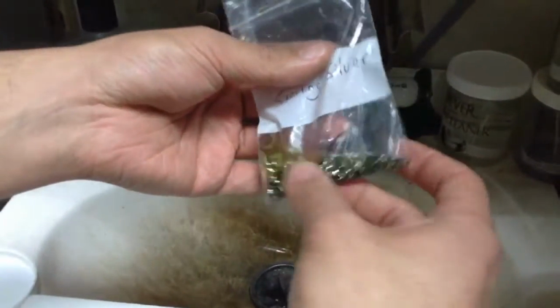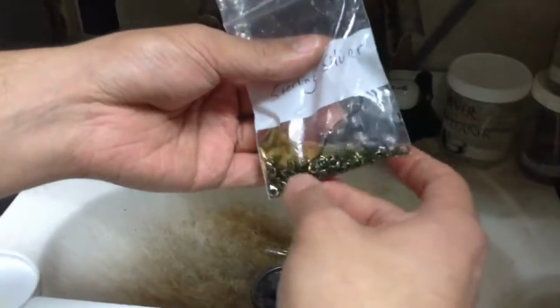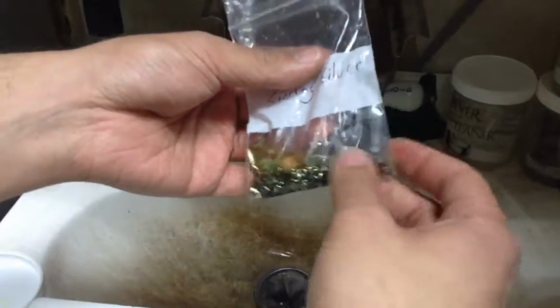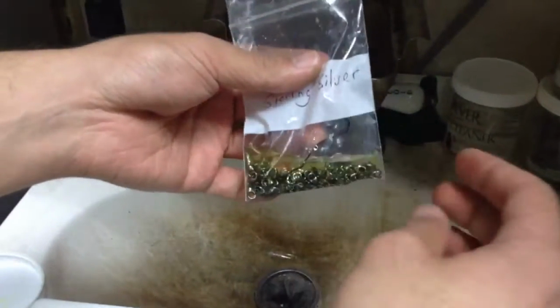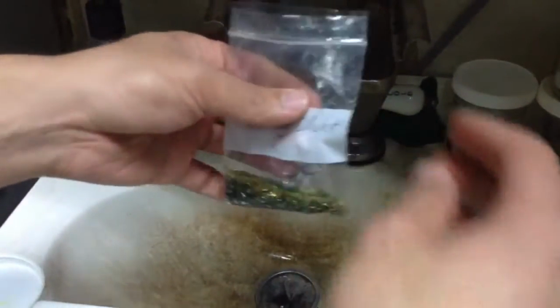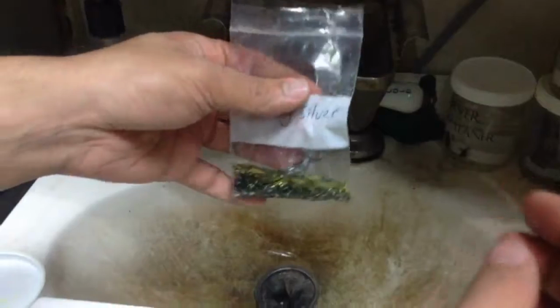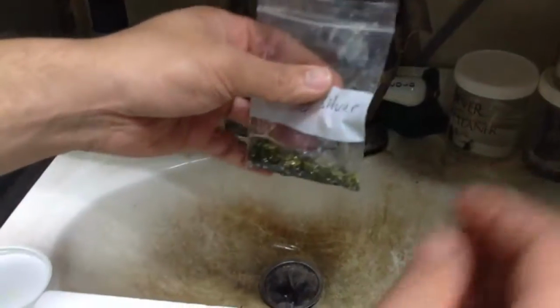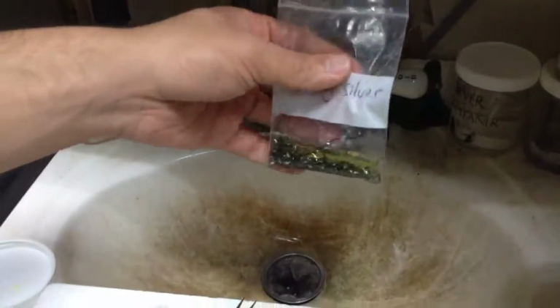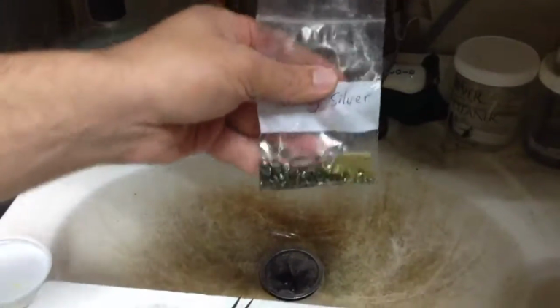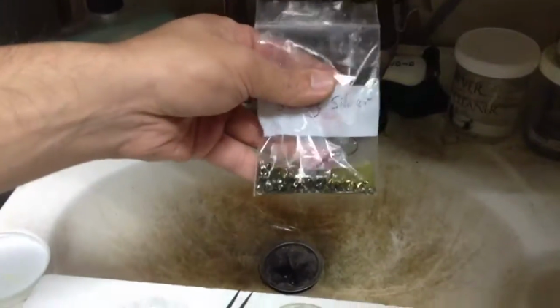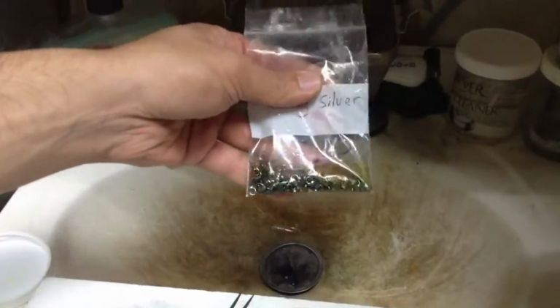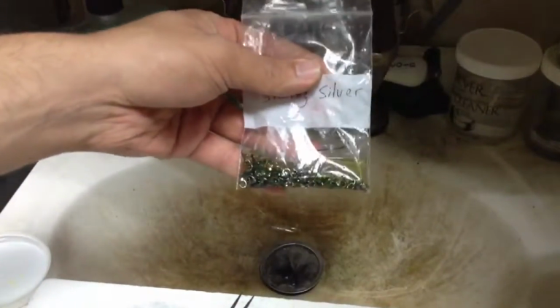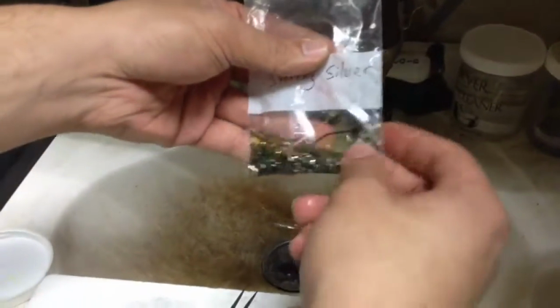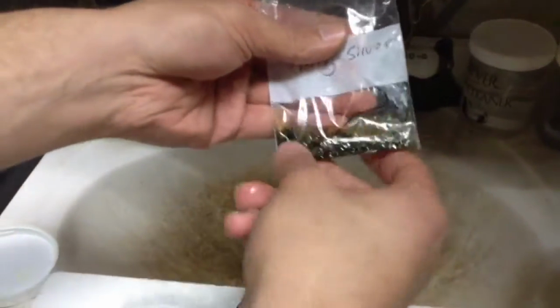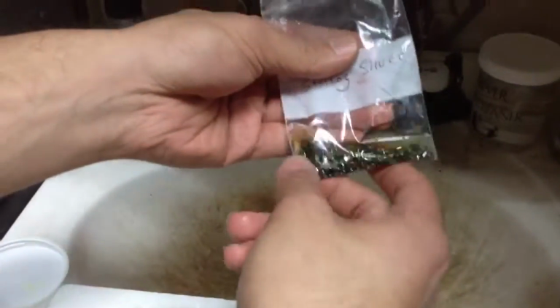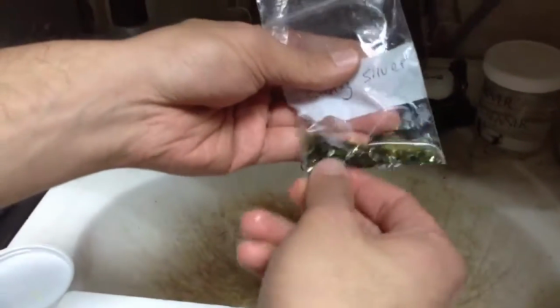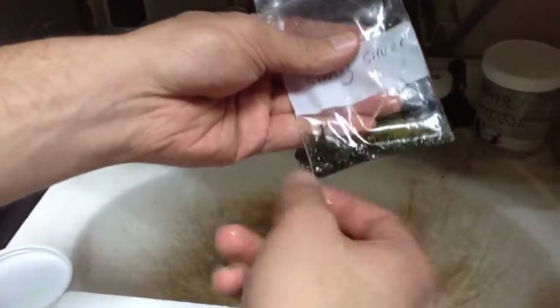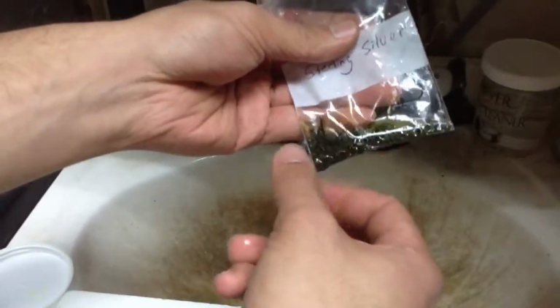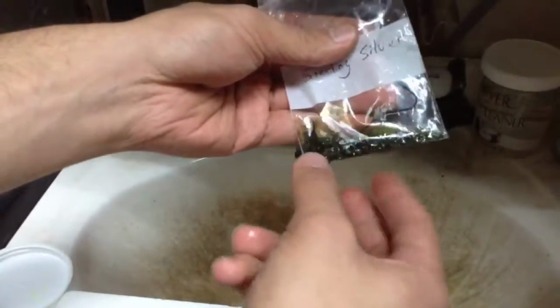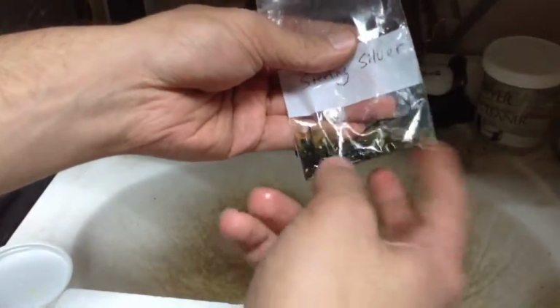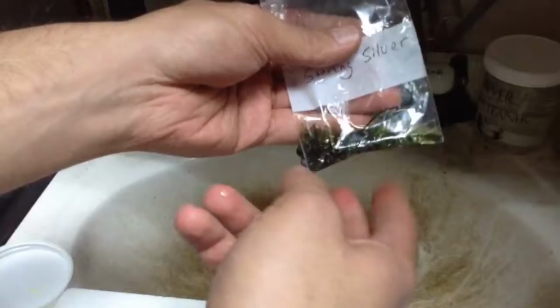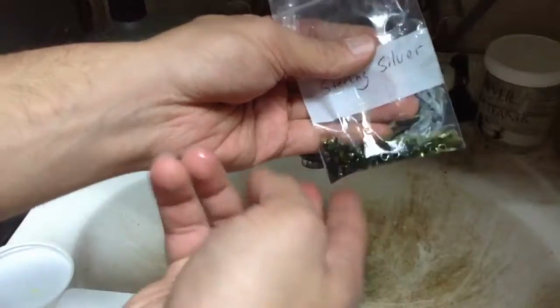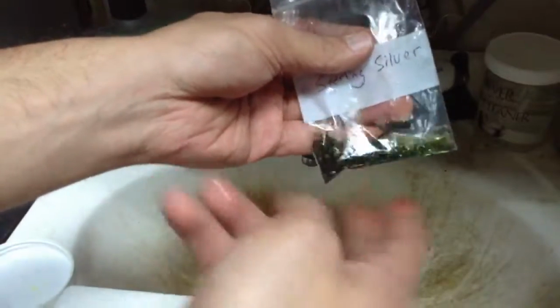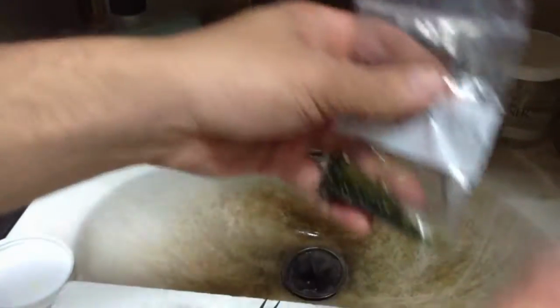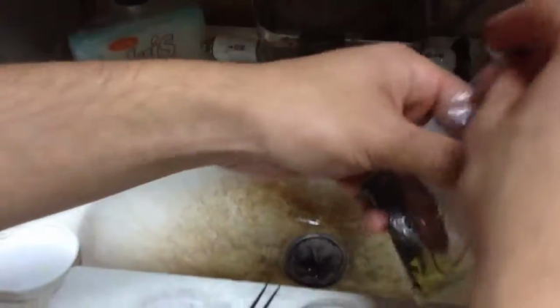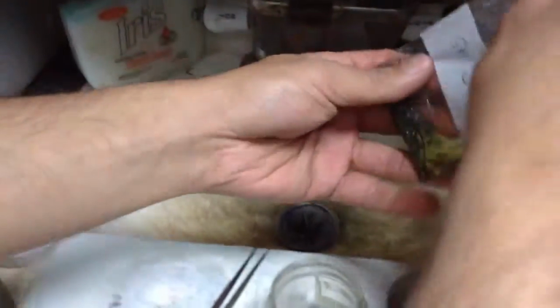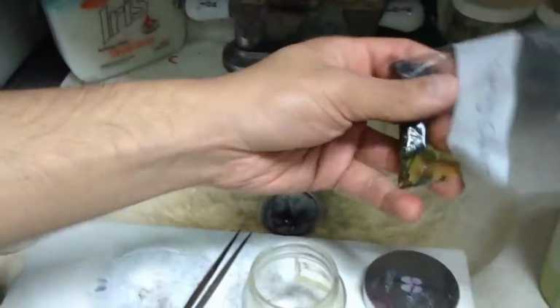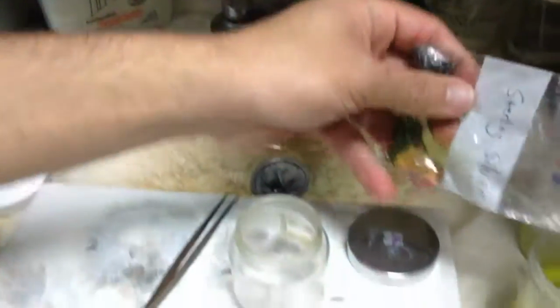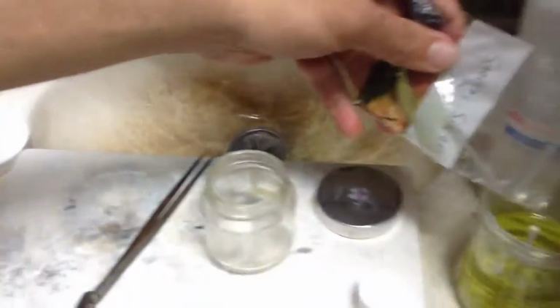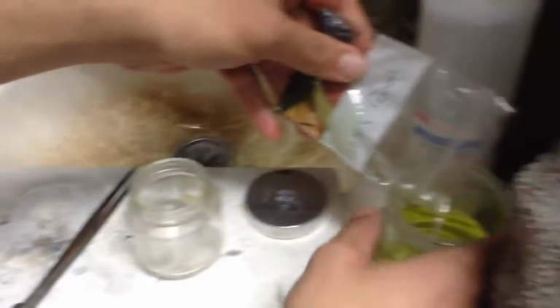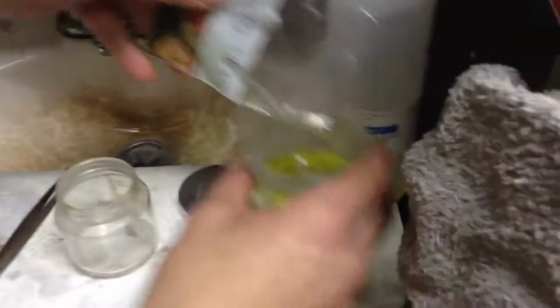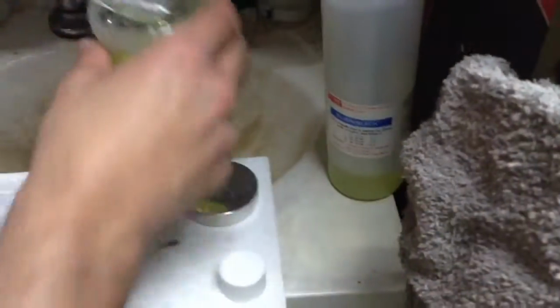If it's not clean then it might come out with some funky colors. Get it to the color that you want, swish it around a bit, and pour out the liquid.